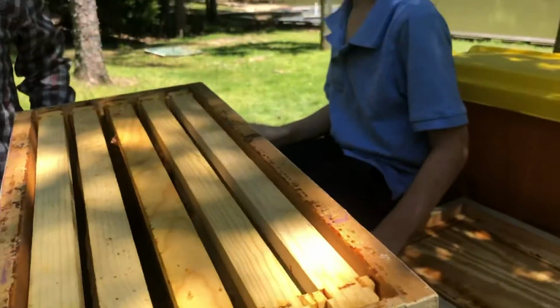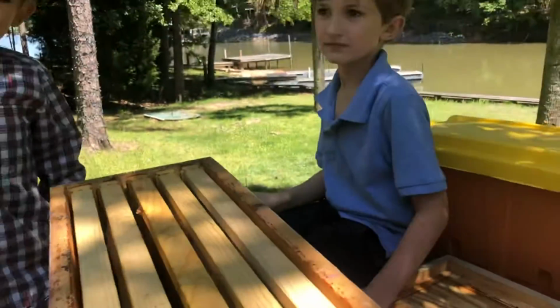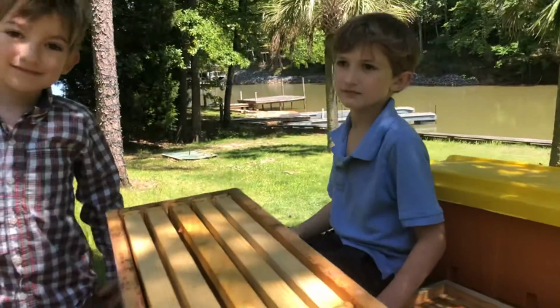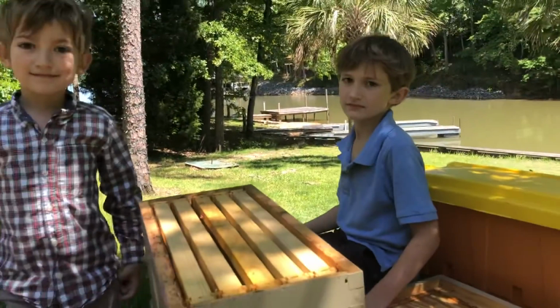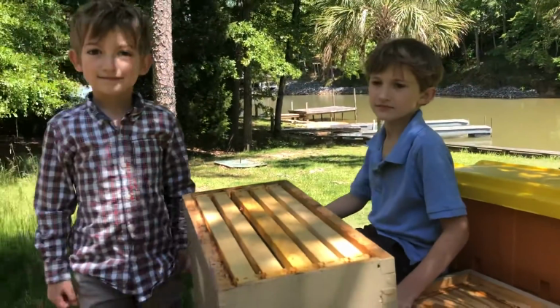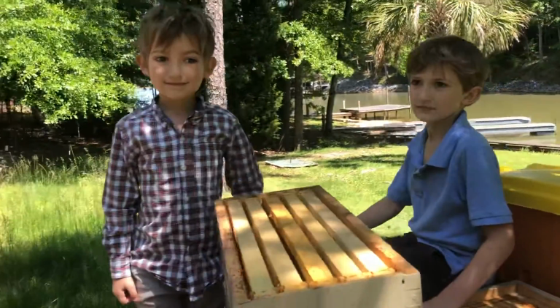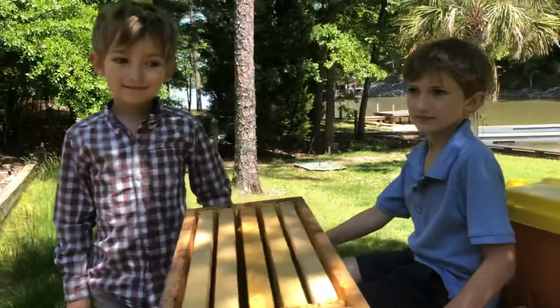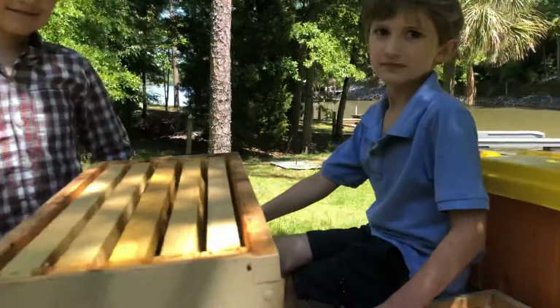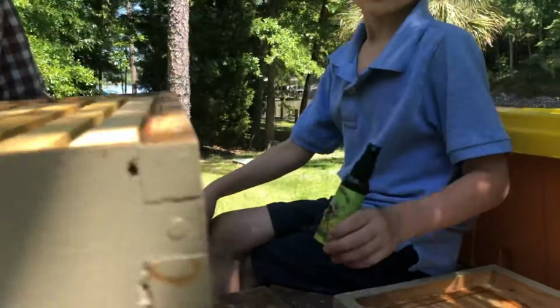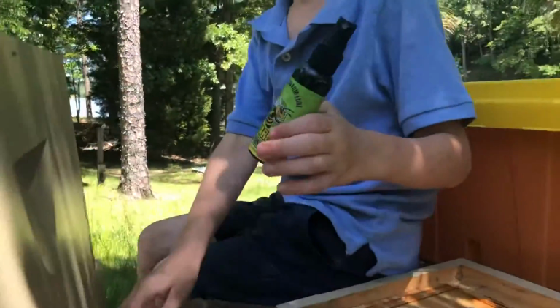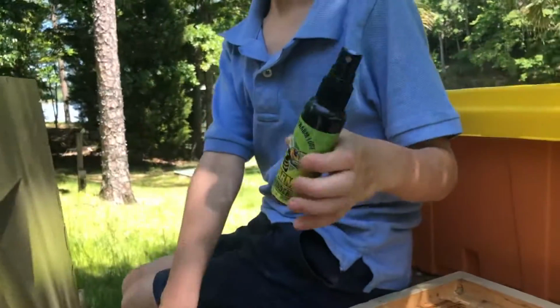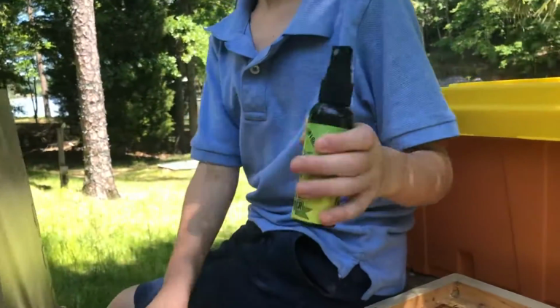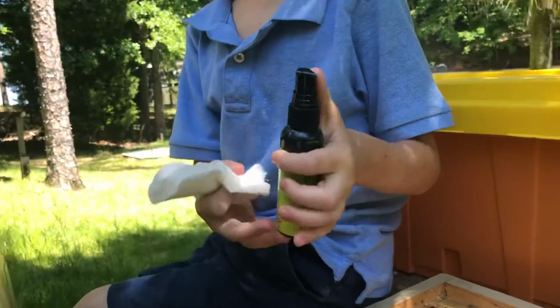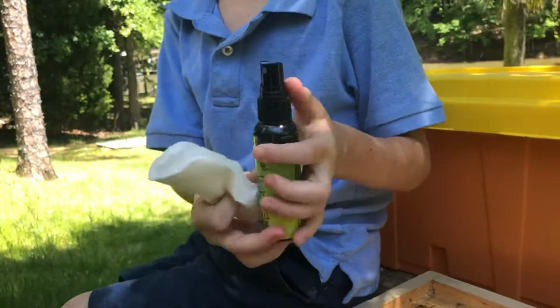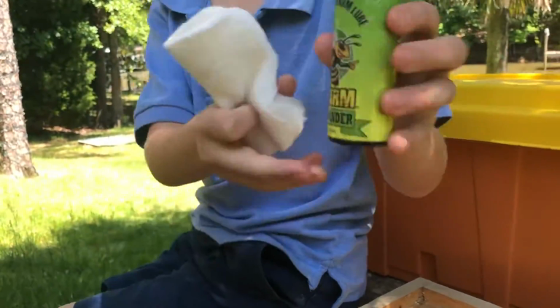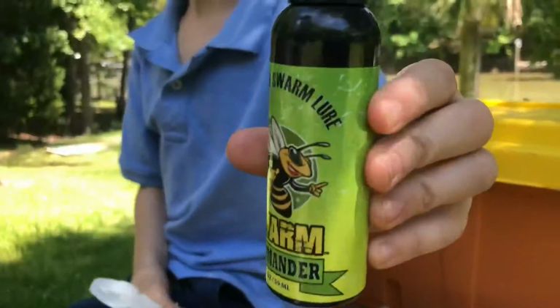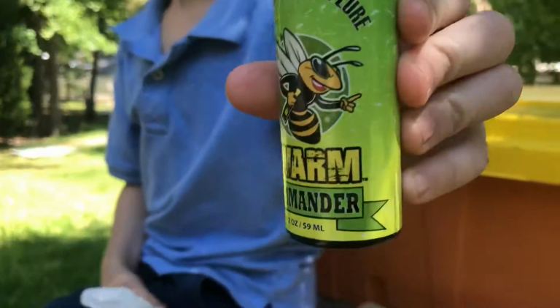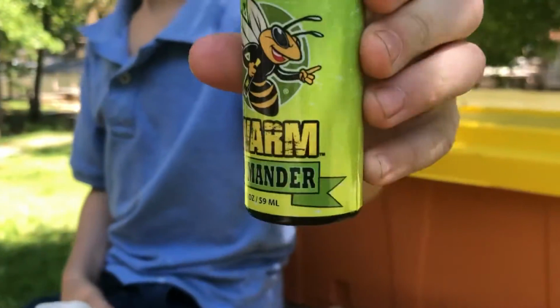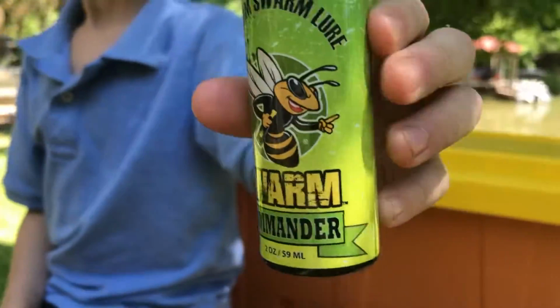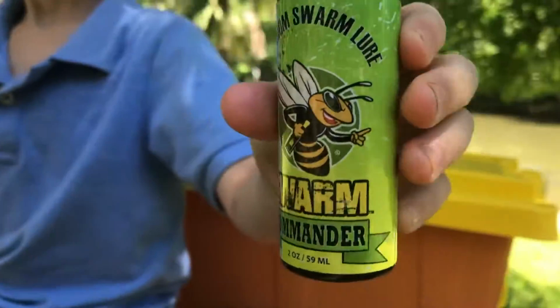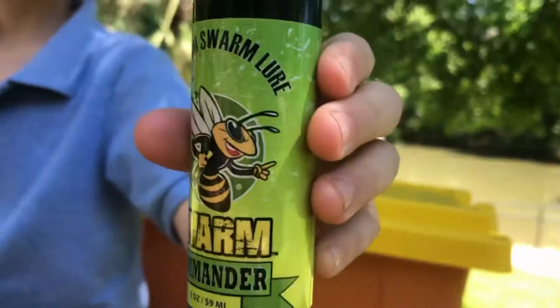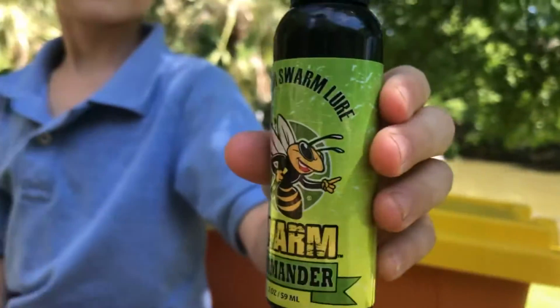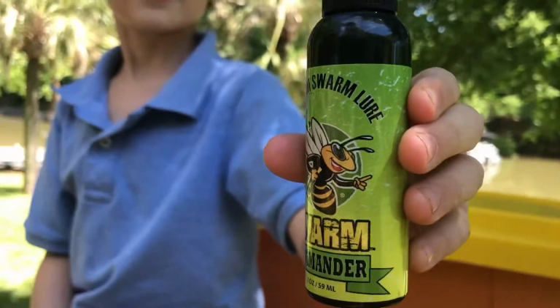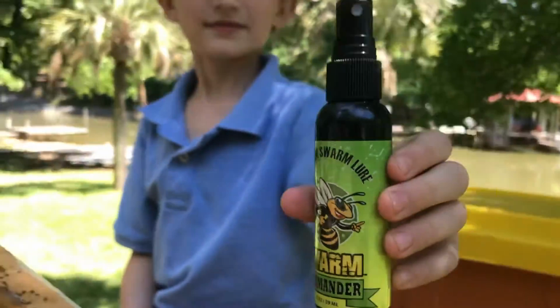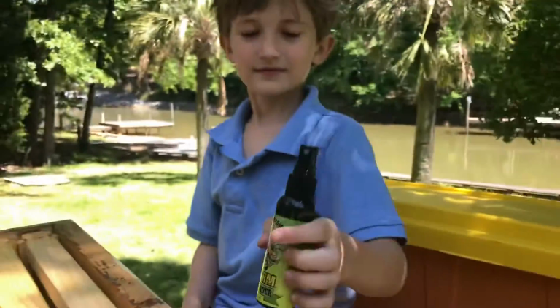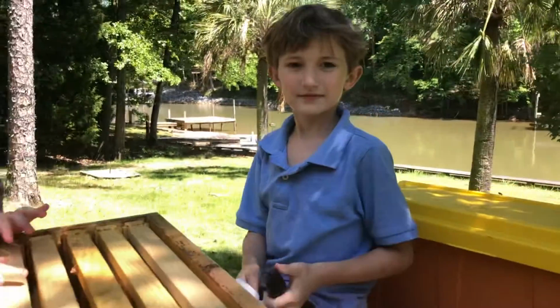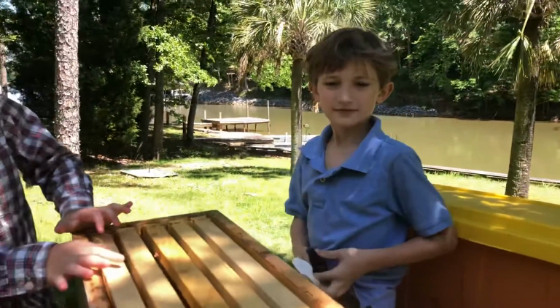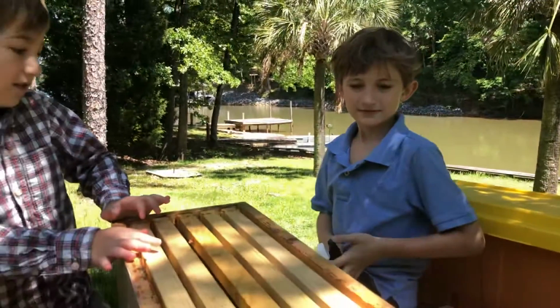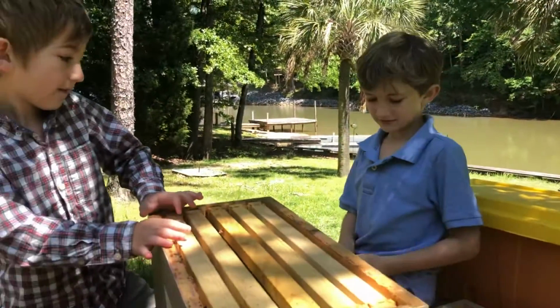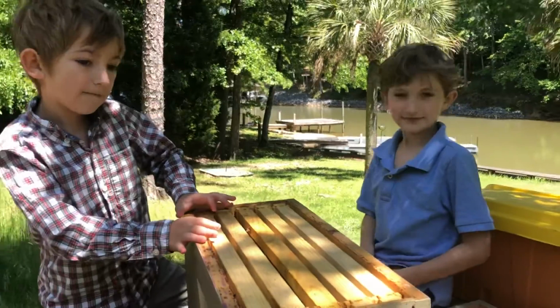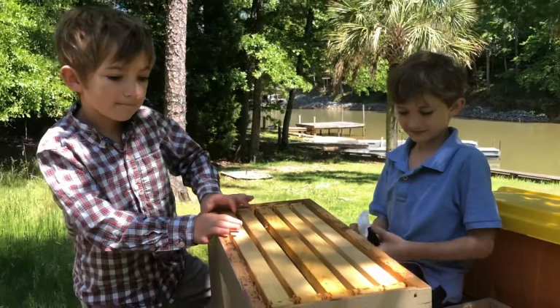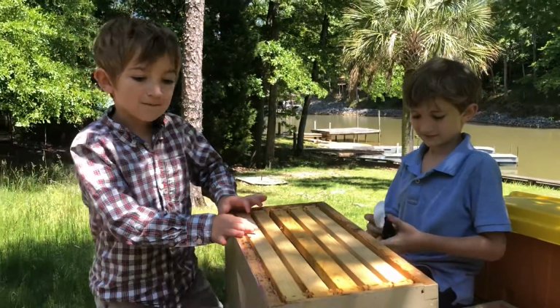To get them to come in the first place, Jackson has the Swarm Commander spray. It smells like lemongrass and the bees really like it — it'll attract them to the hive.